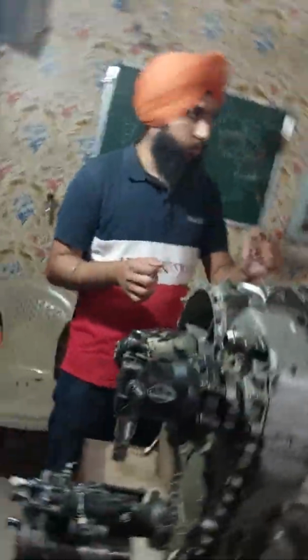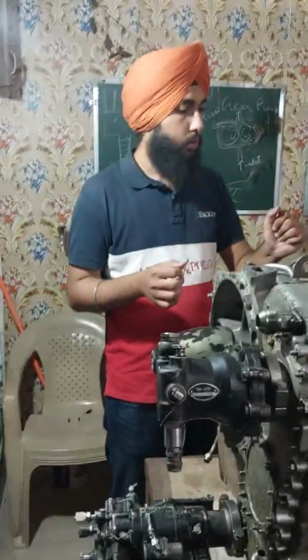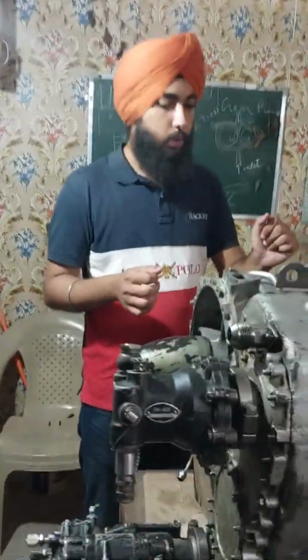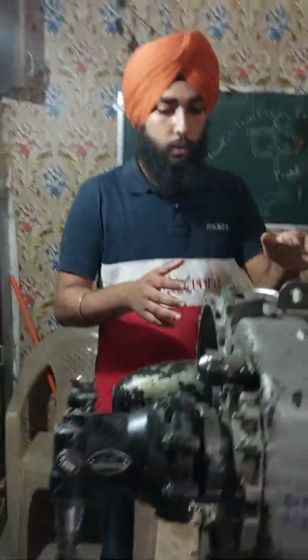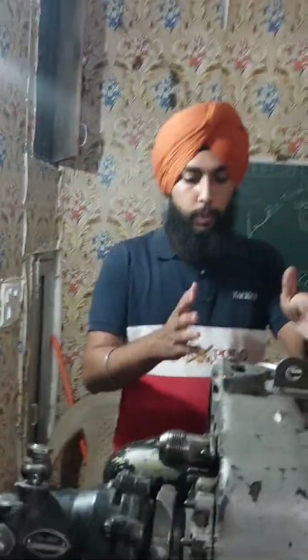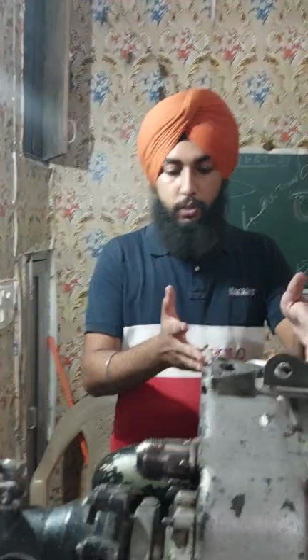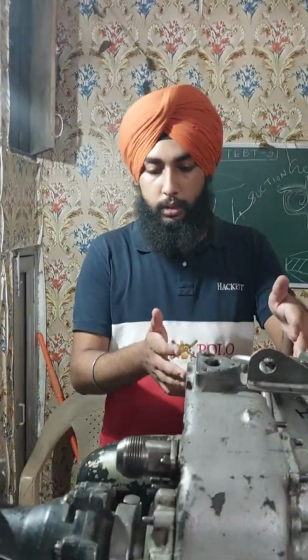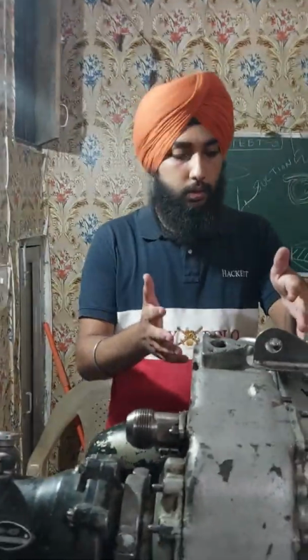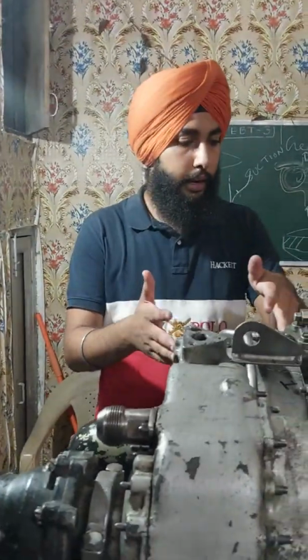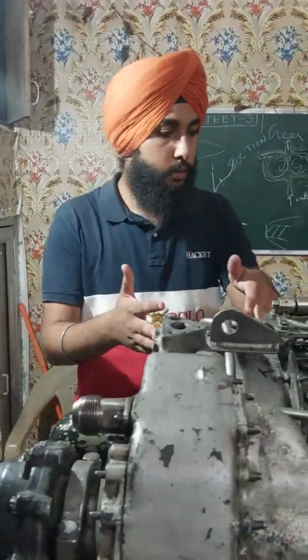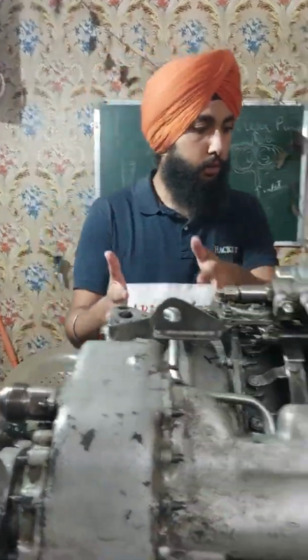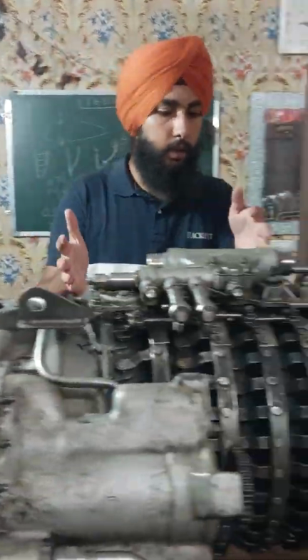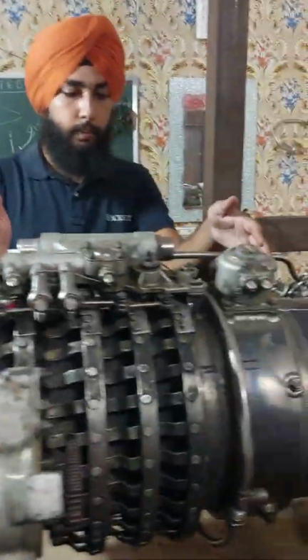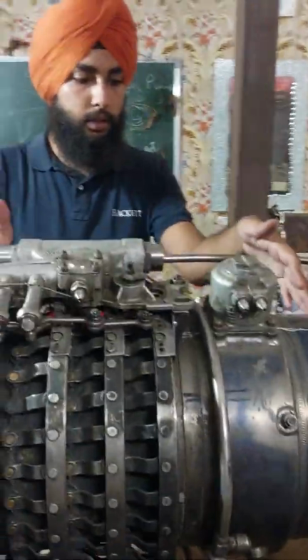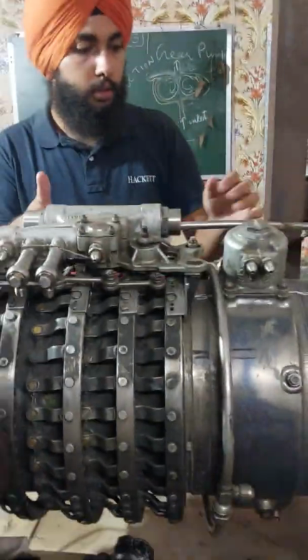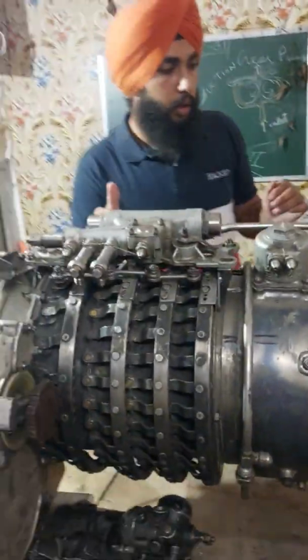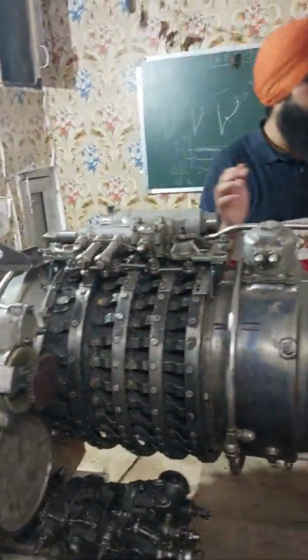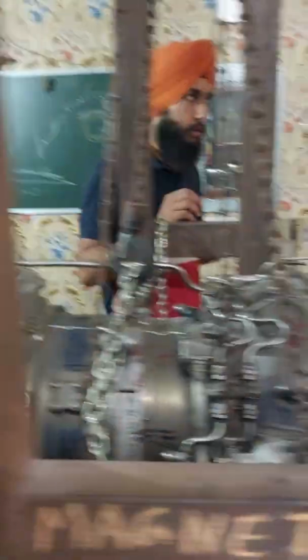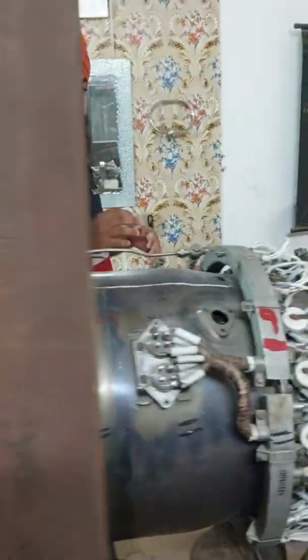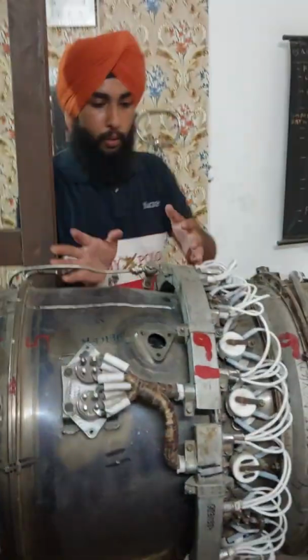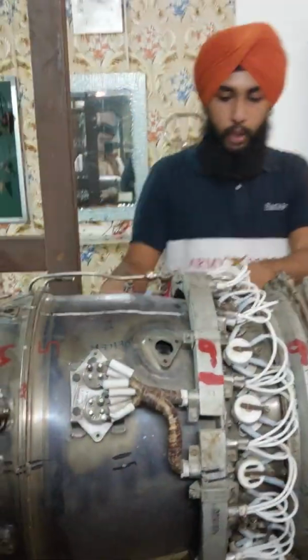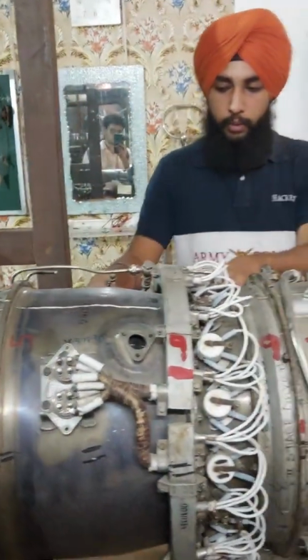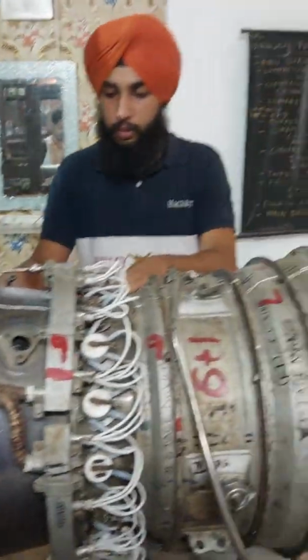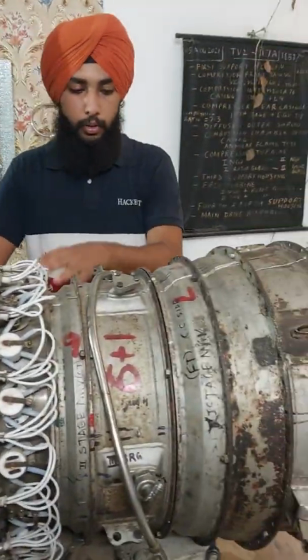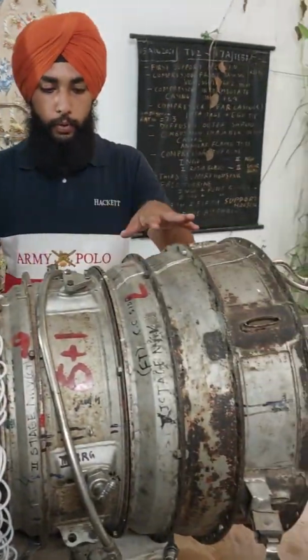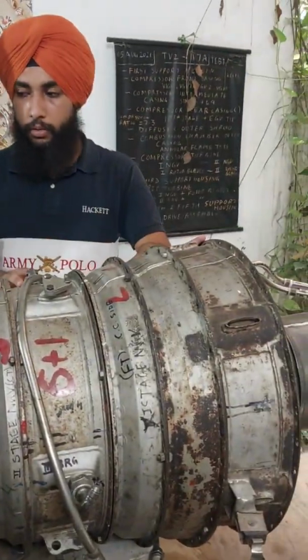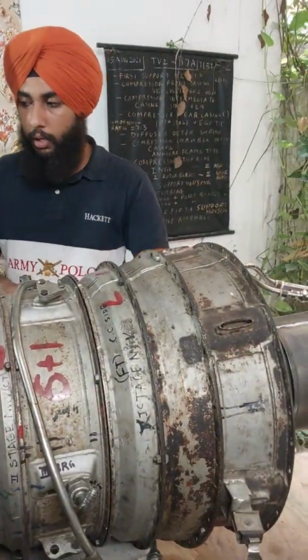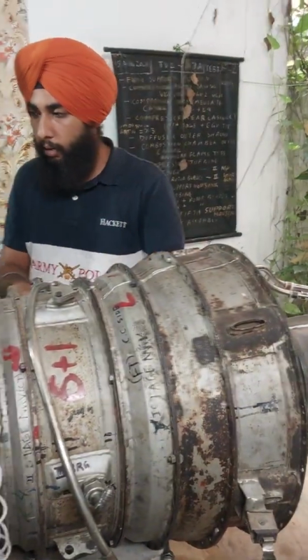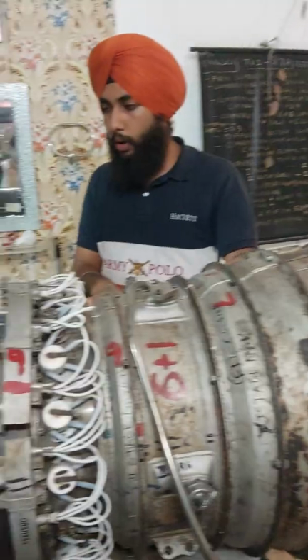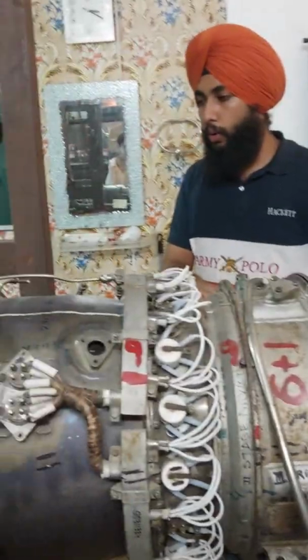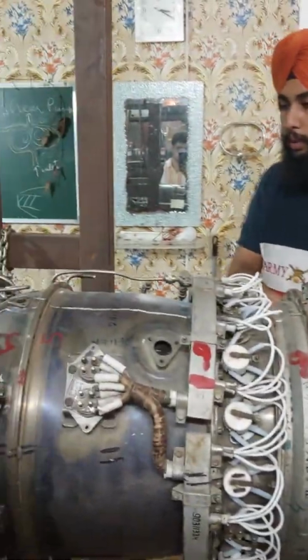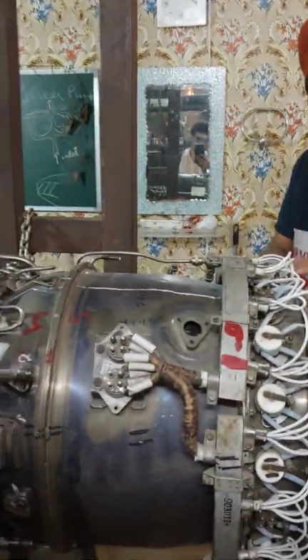The main parts of the engine are: inlet, compressor, combustion chamber, and after the combustion chamber we have turbines. Now we will talk about them in detail.